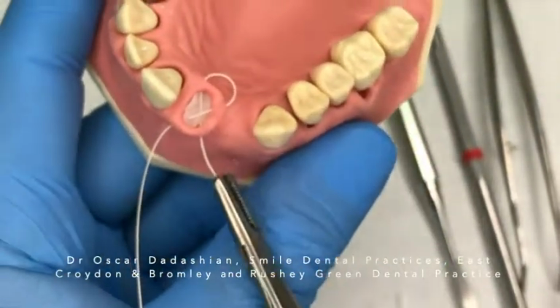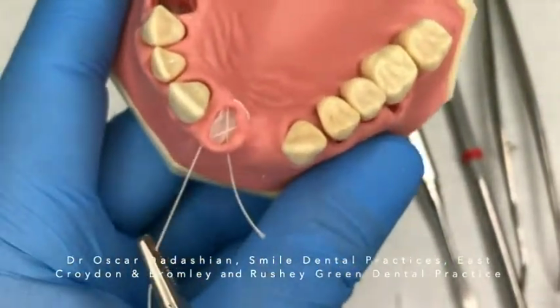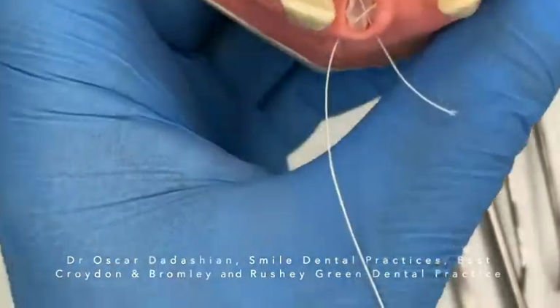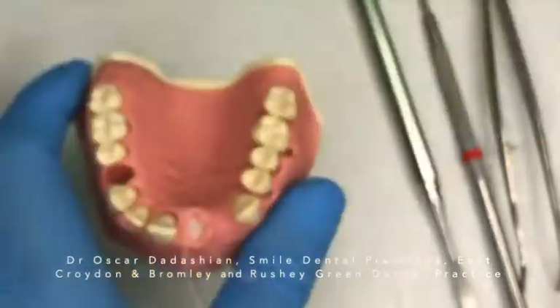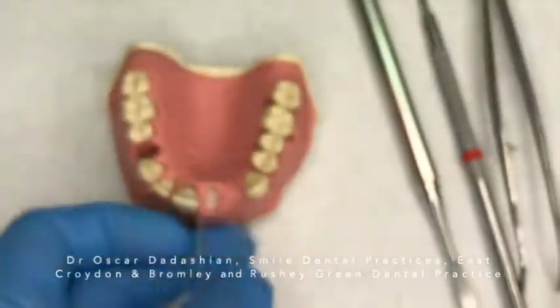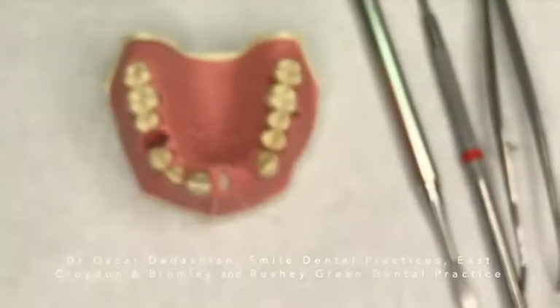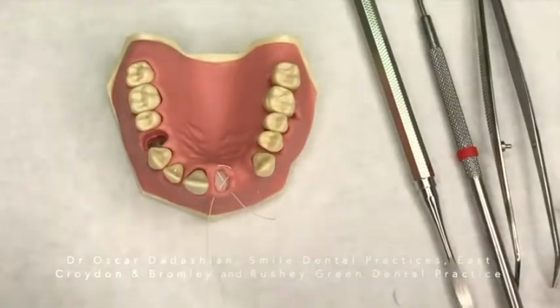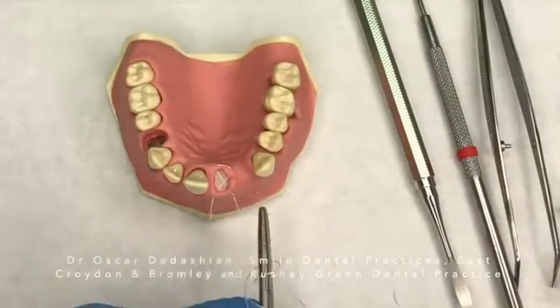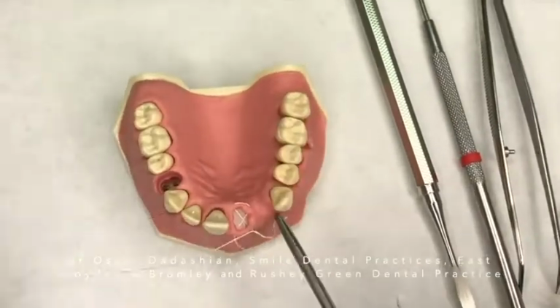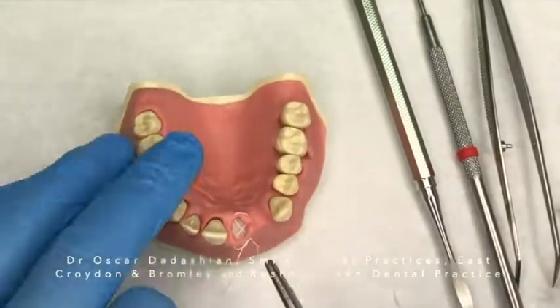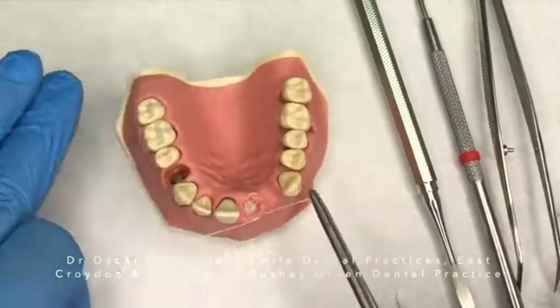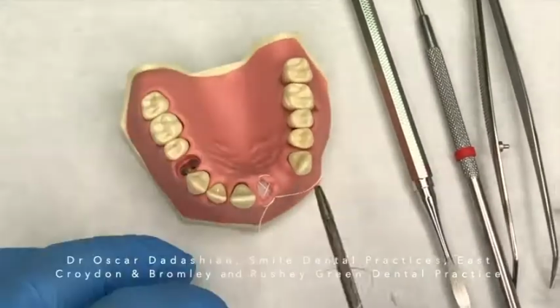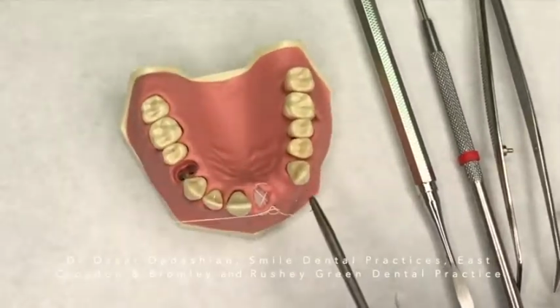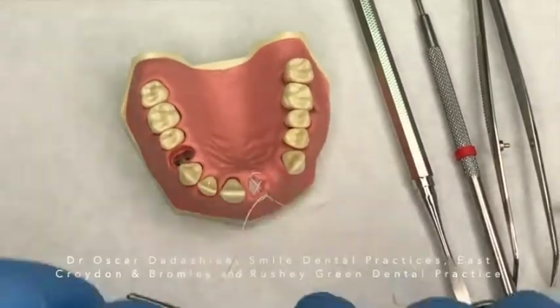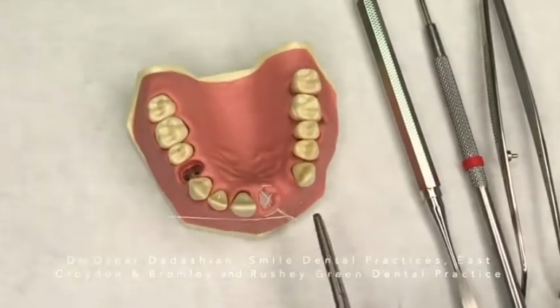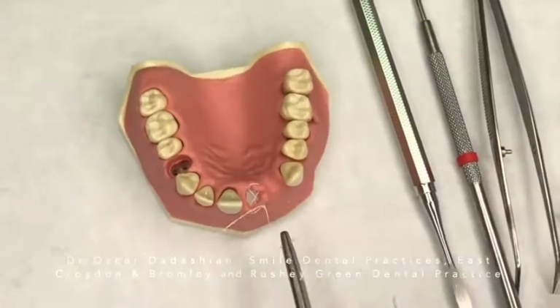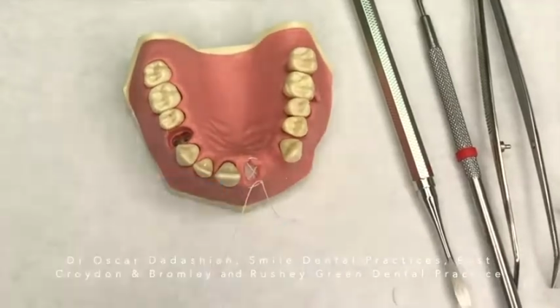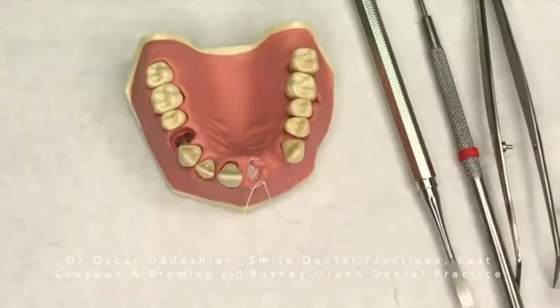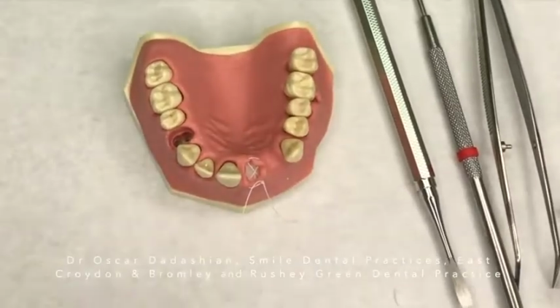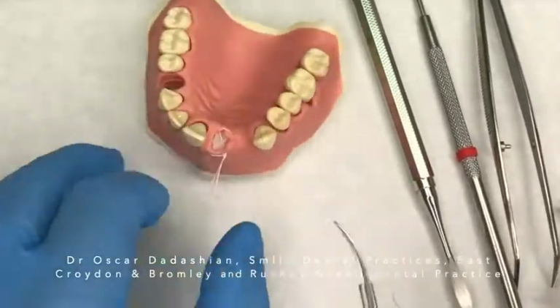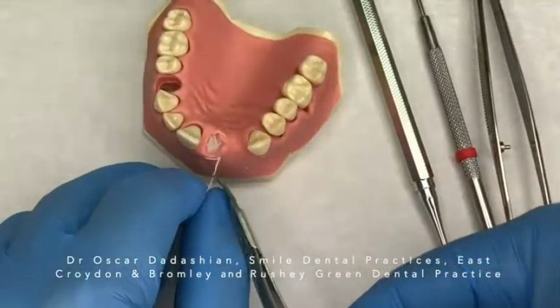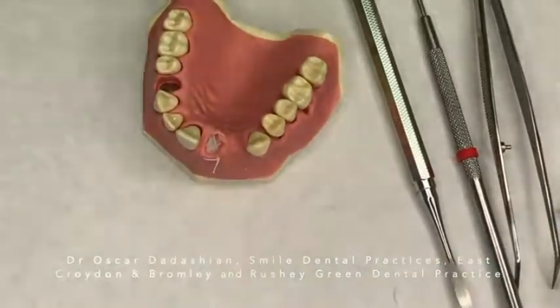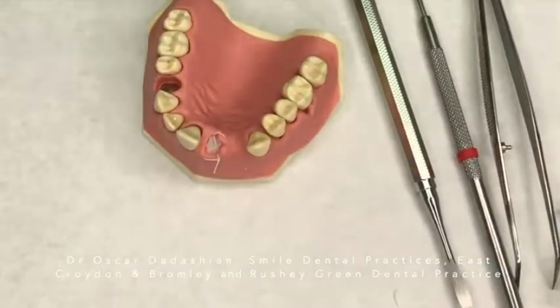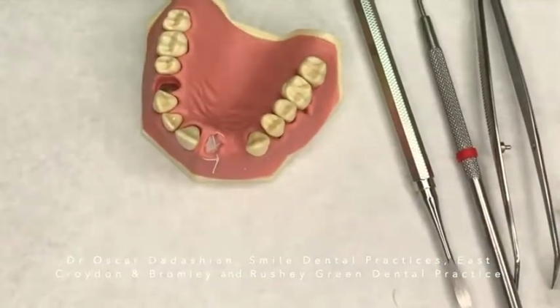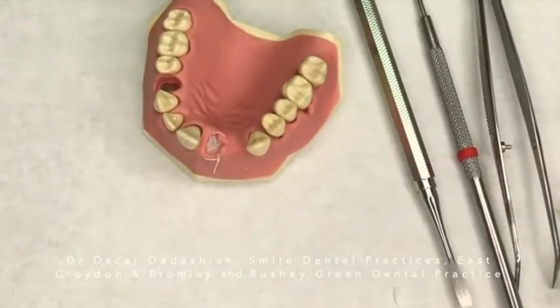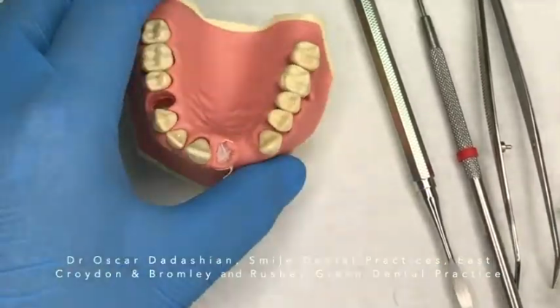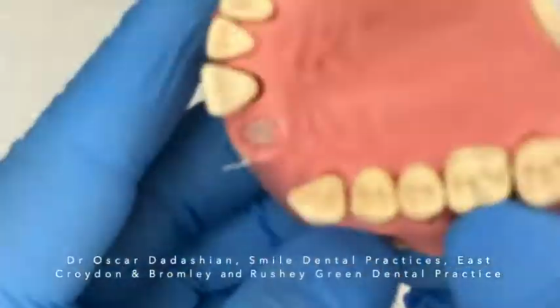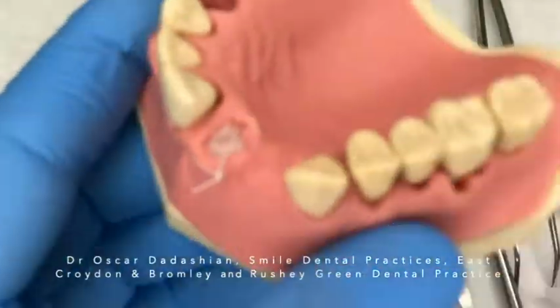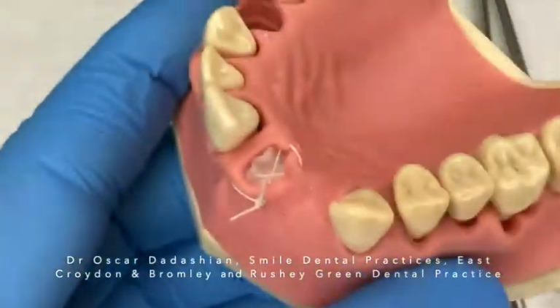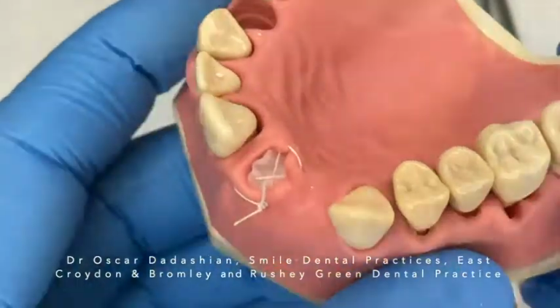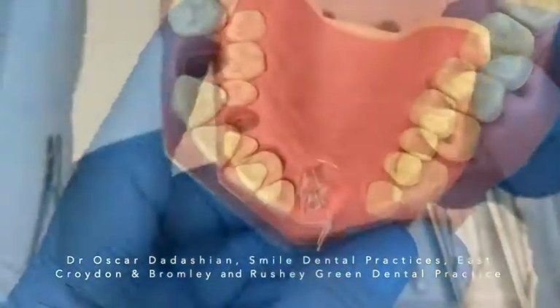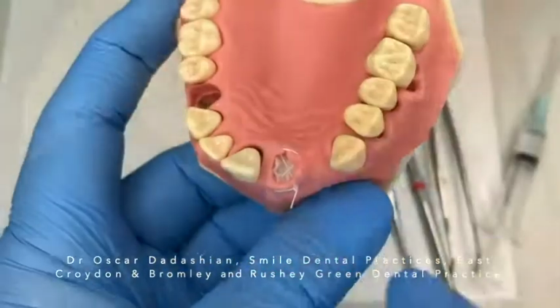I knot the suture together buccally, cut the excess off, and there you go — that's my figure-of-eight suture to keep everything in place.